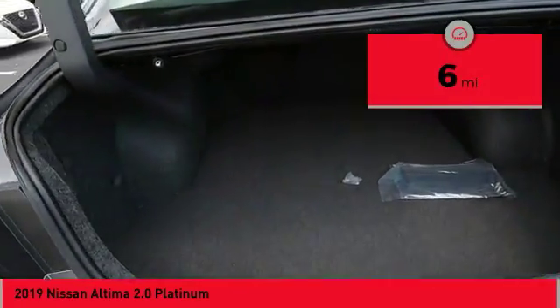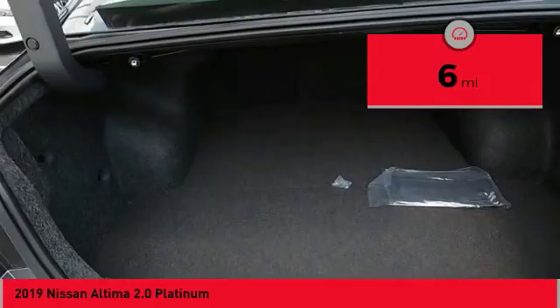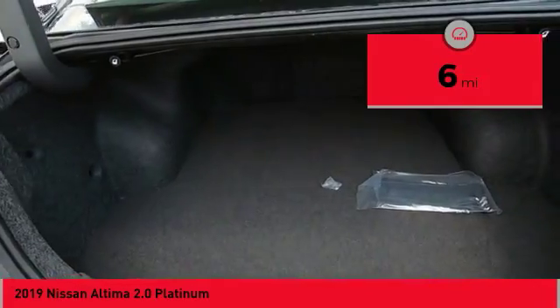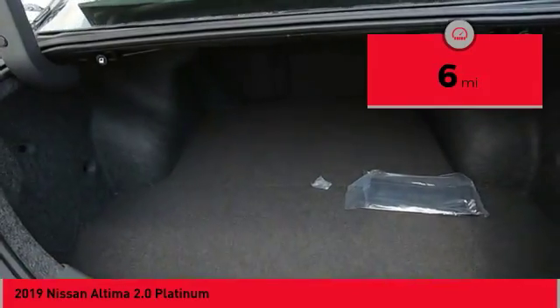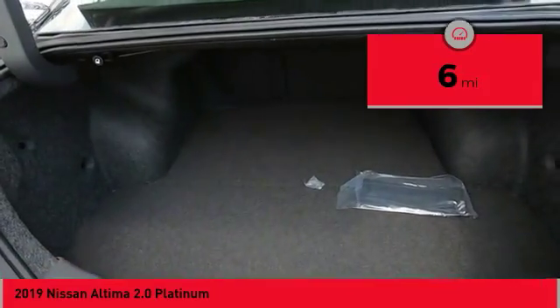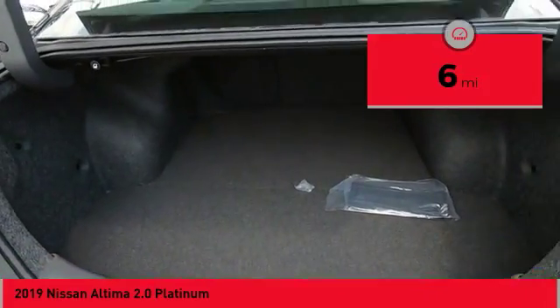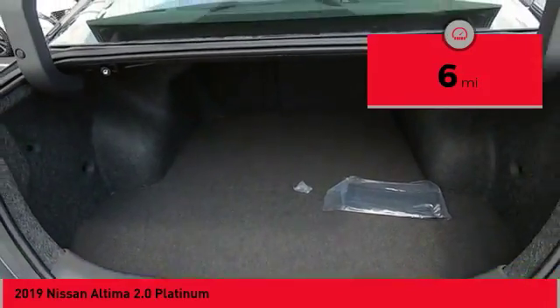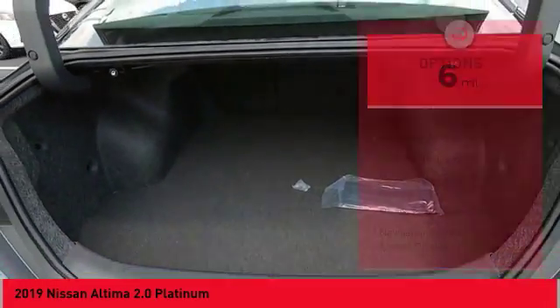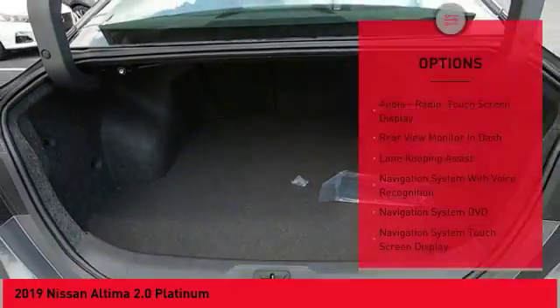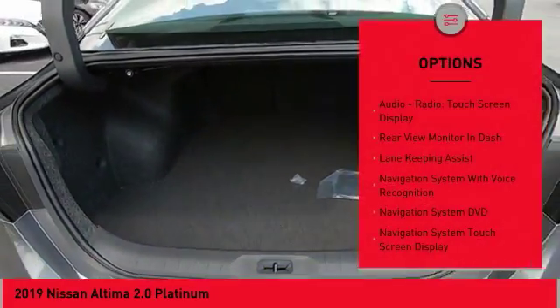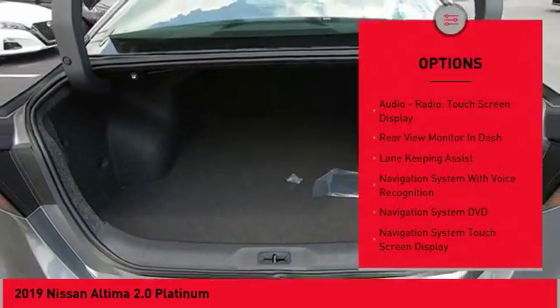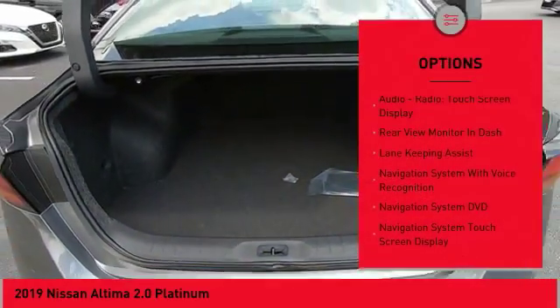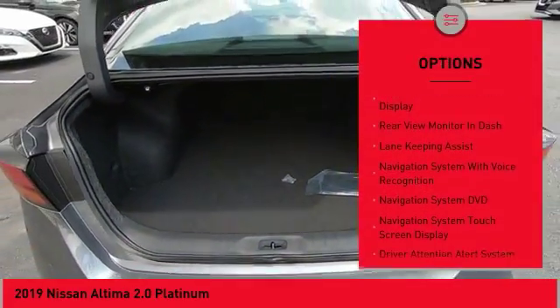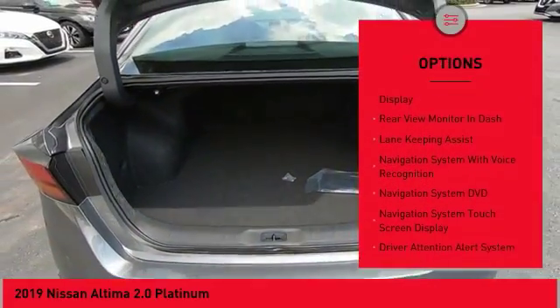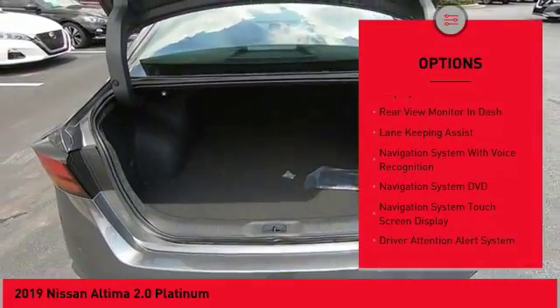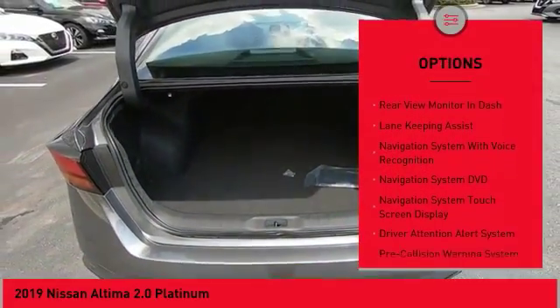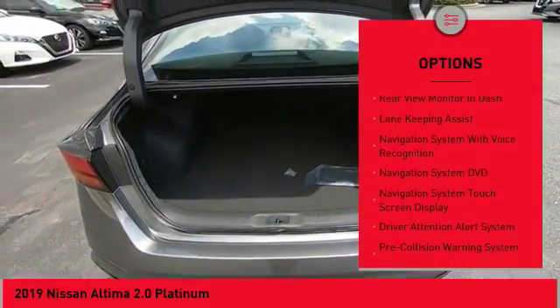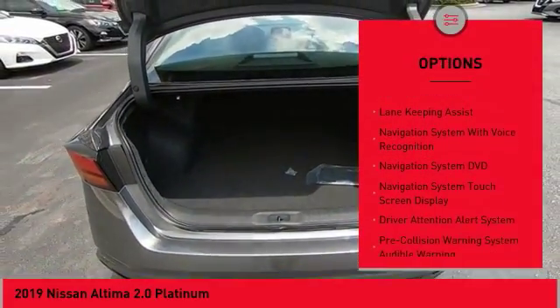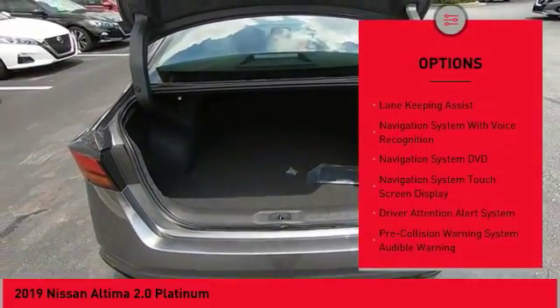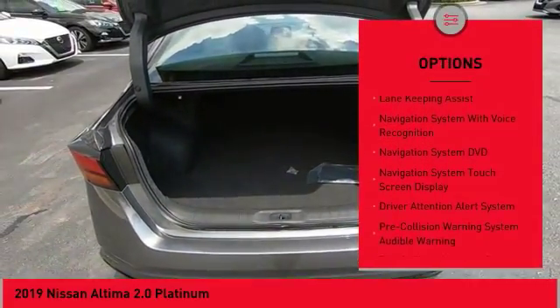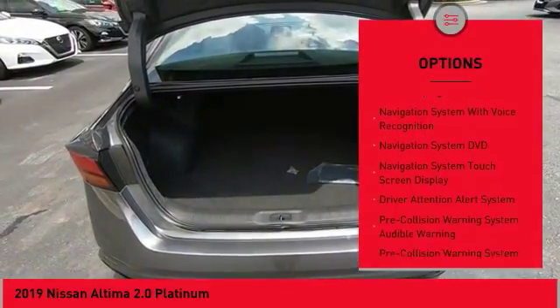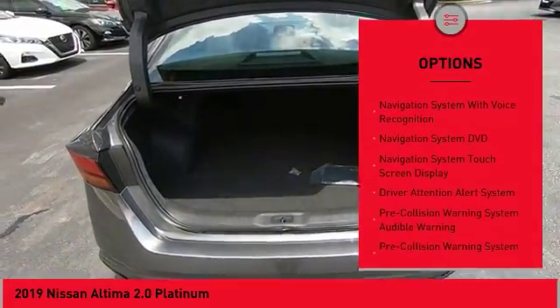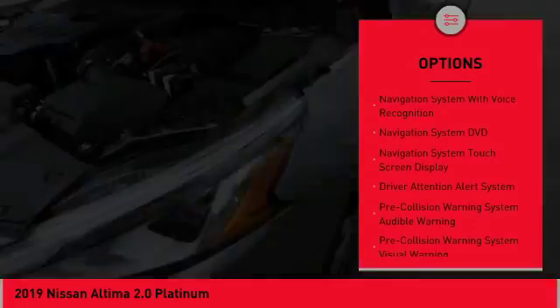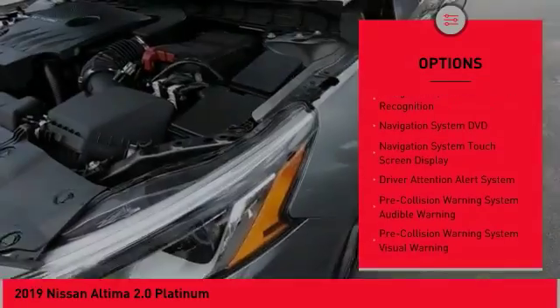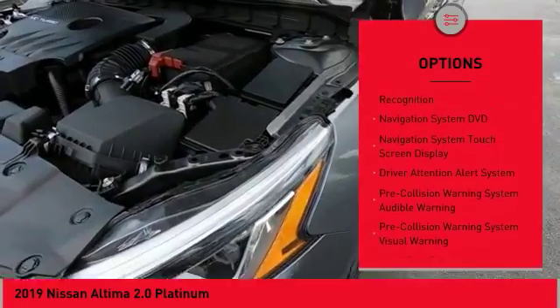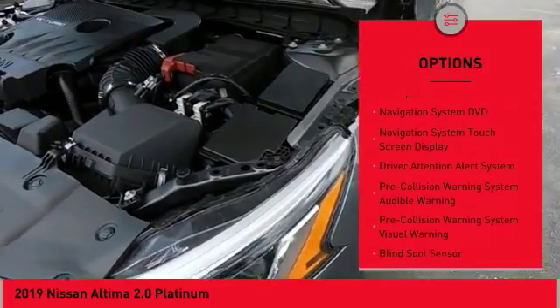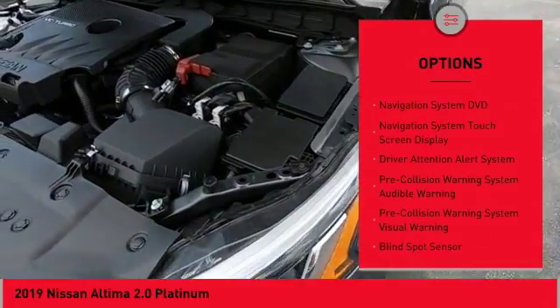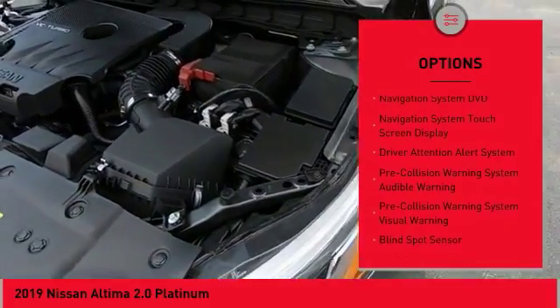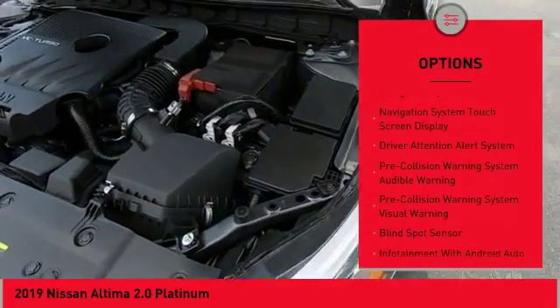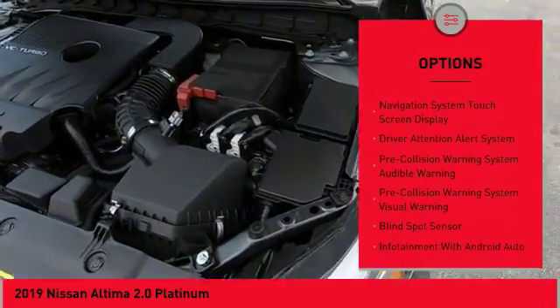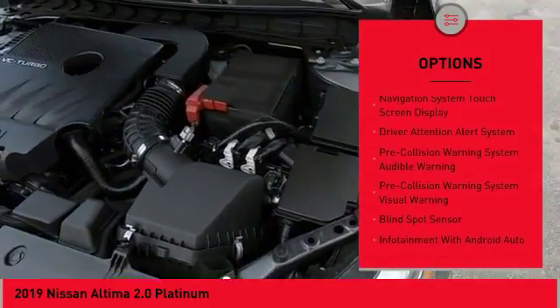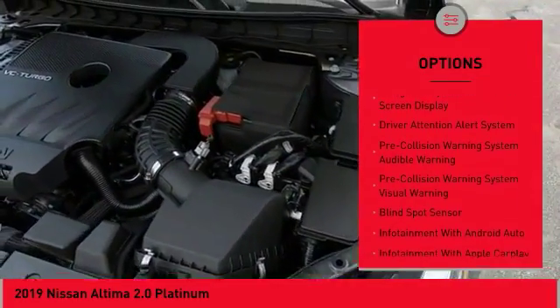Here are some of this vehicle's great options: stability control, autonomous braking, leather trim seats, remote engine start, traction control.